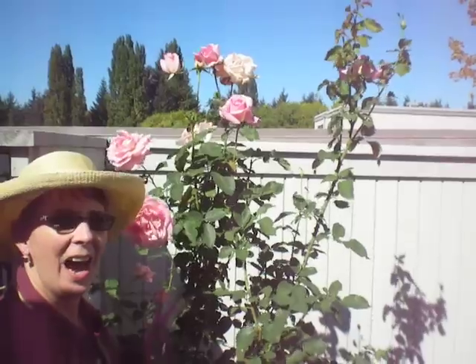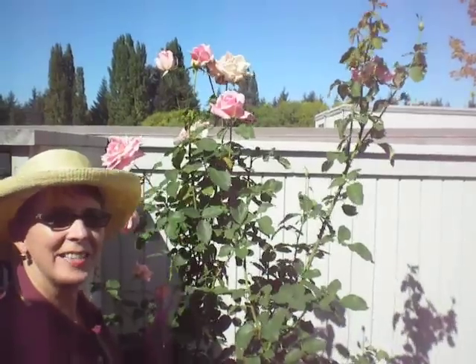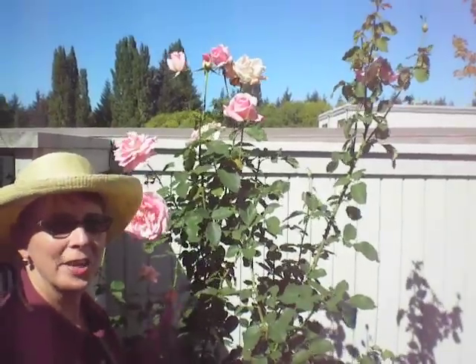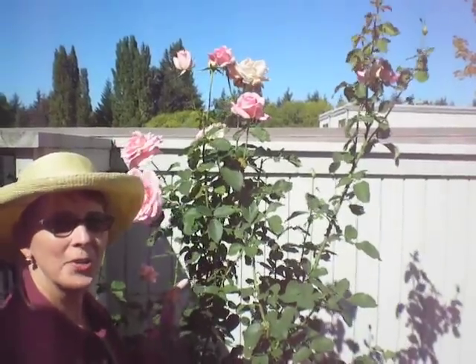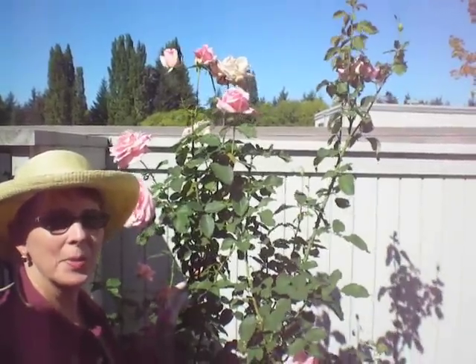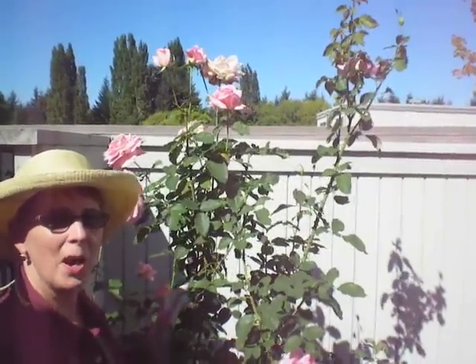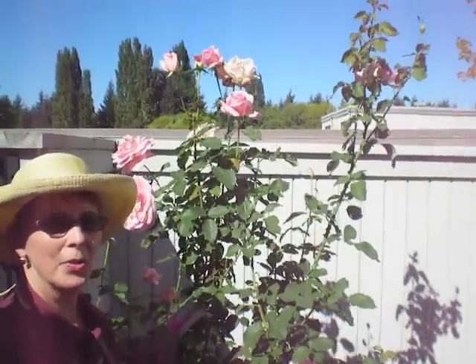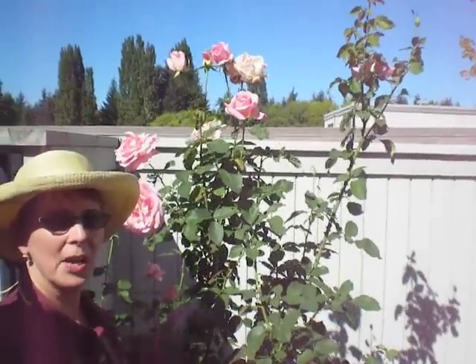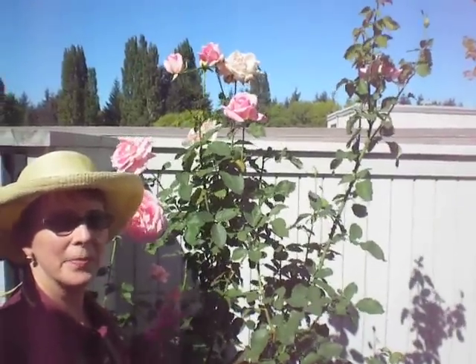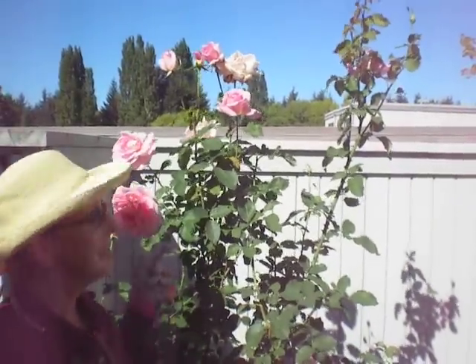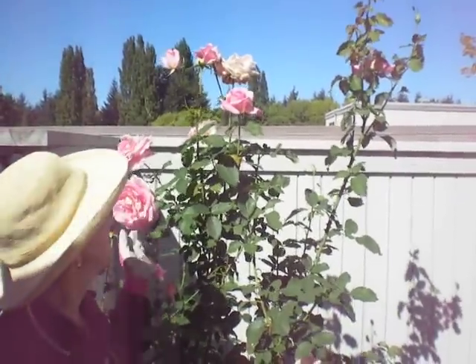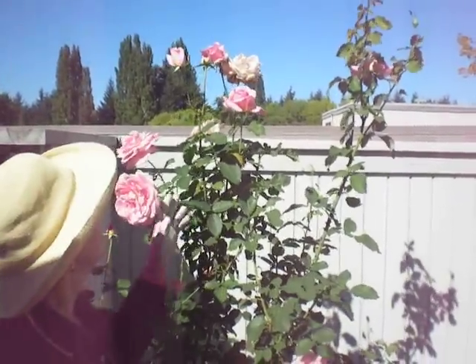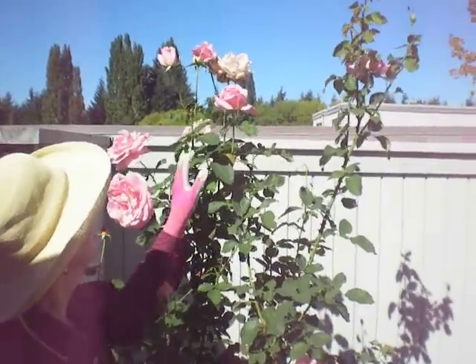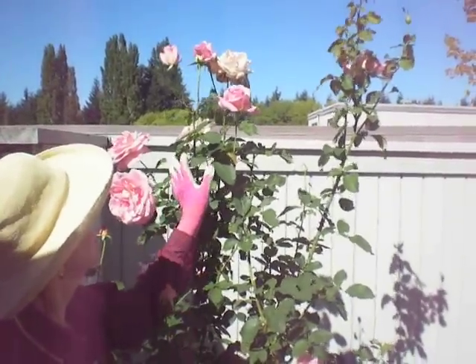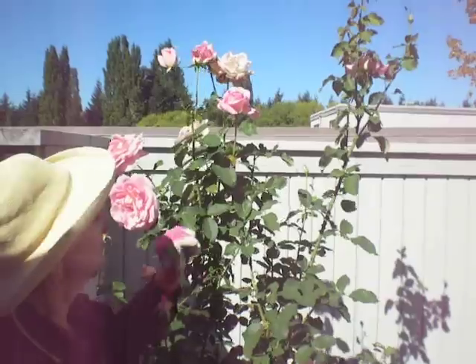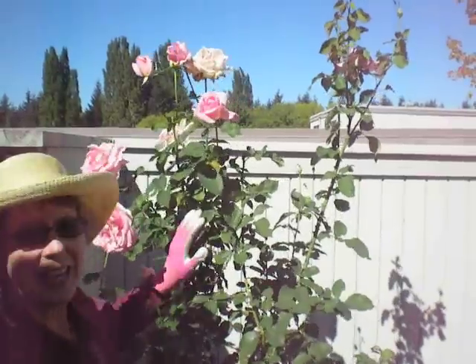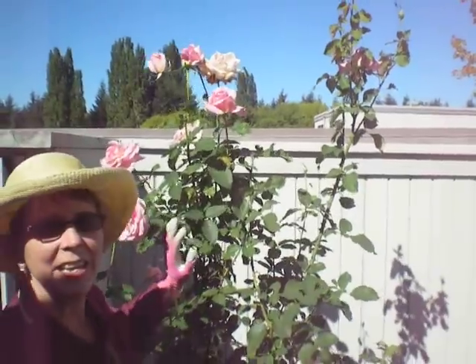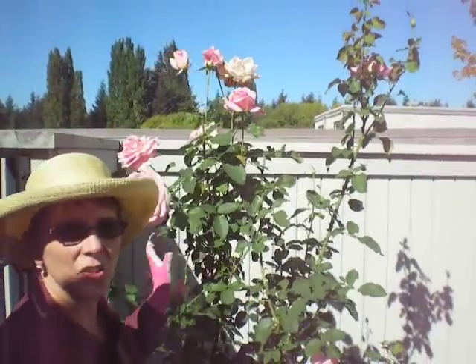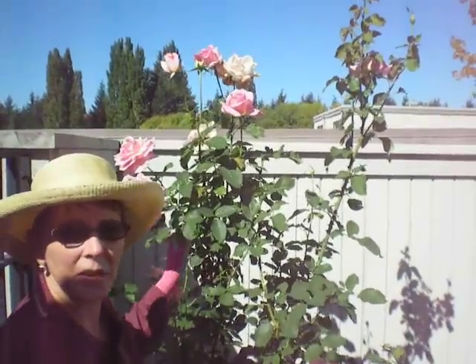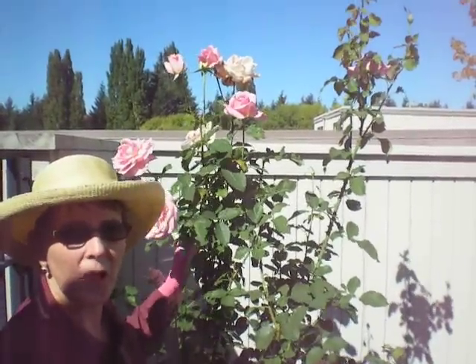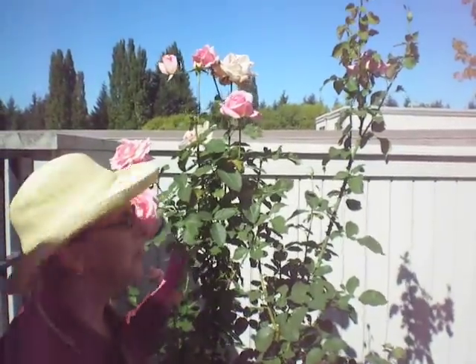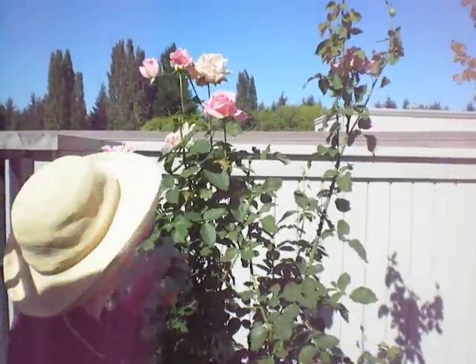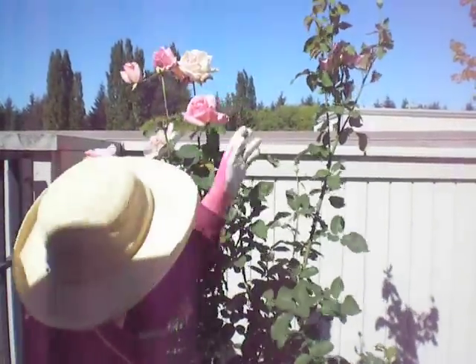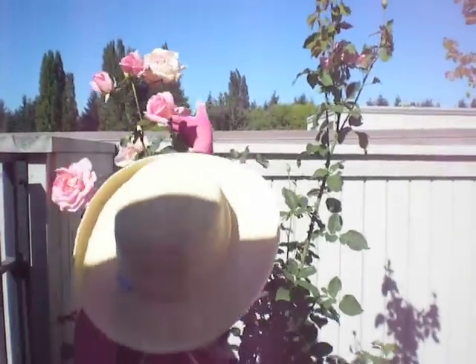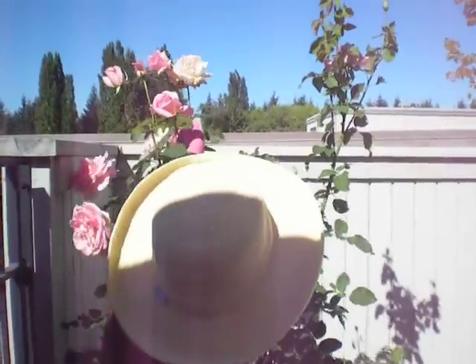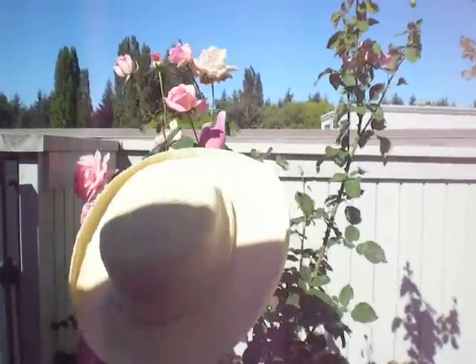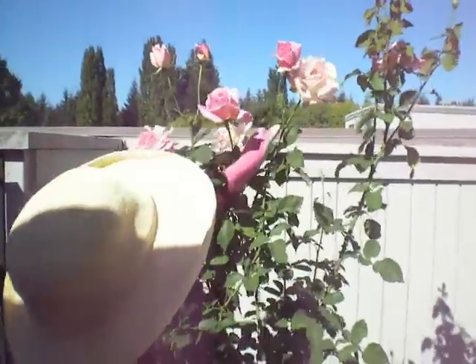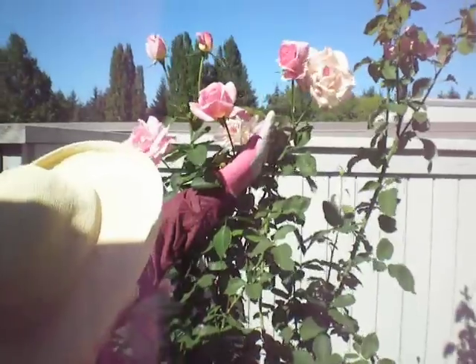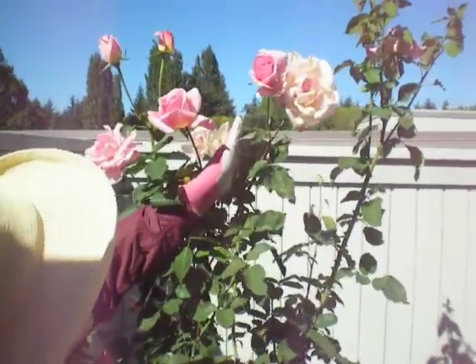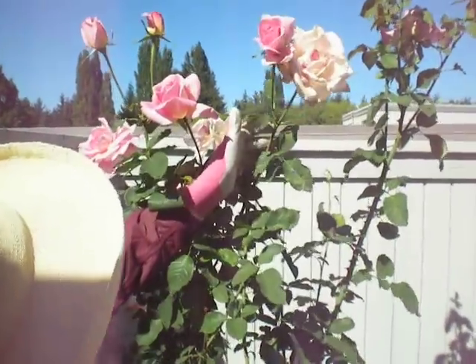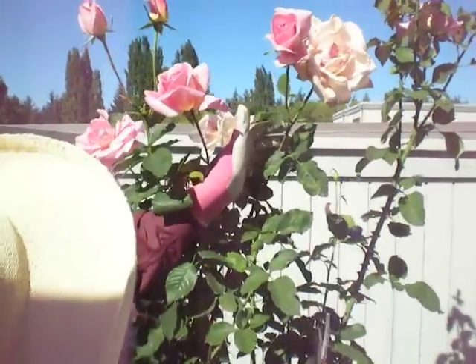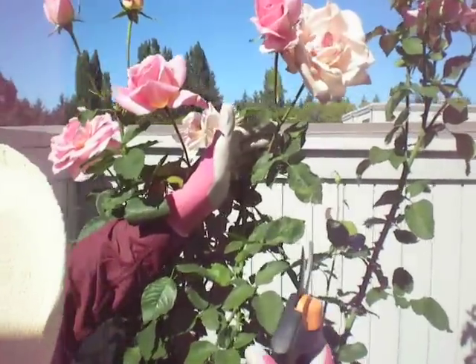Hi, this is Harriet from RoseCareTips.com with another Rose Care Minute. Today I'm deadheading my Tiffany rose bush. Deadheading is just what the name implies — it's removing the dead blossoms so that the rose bush can put all of its energy into producing new blooms.